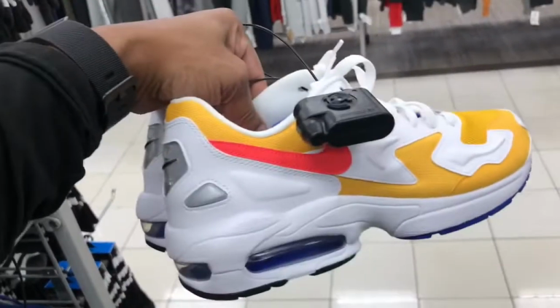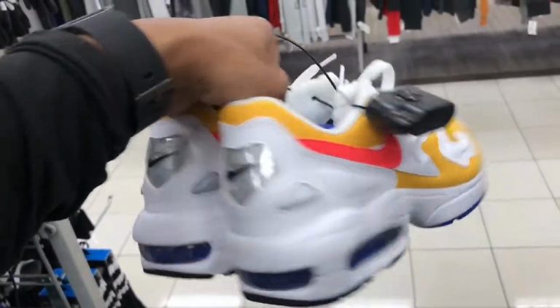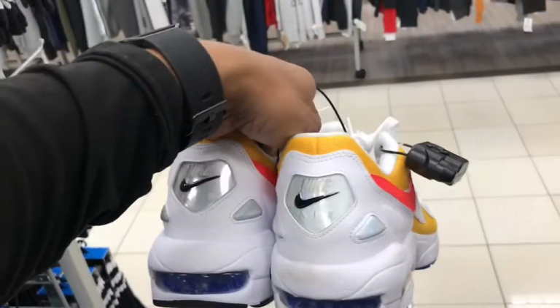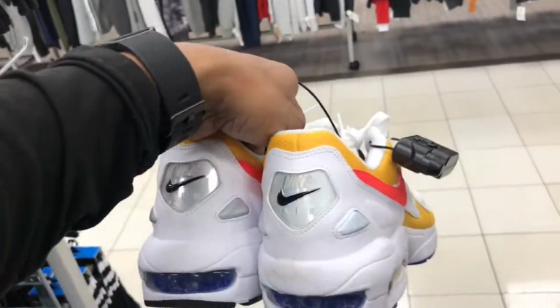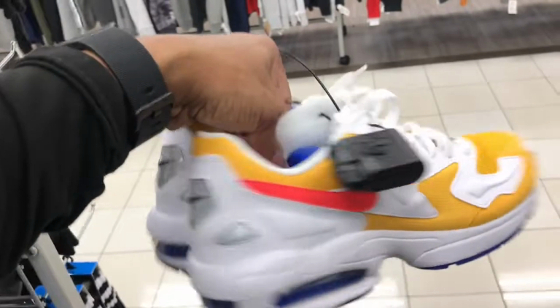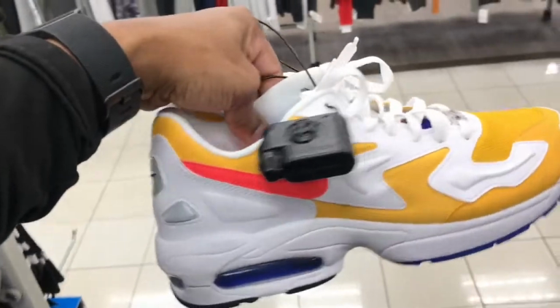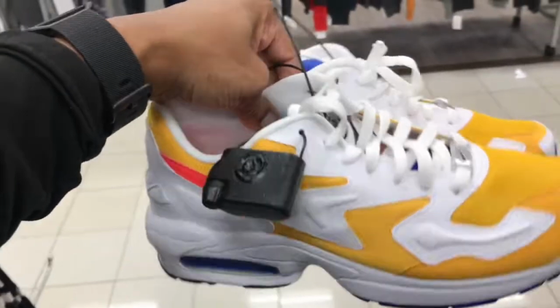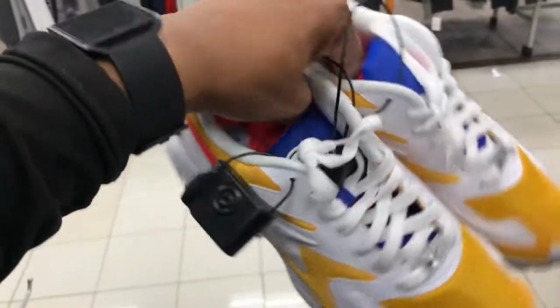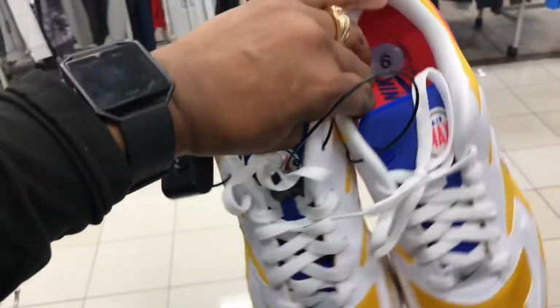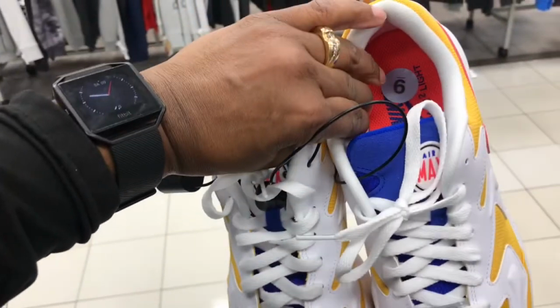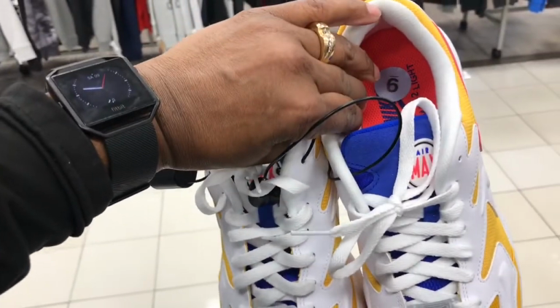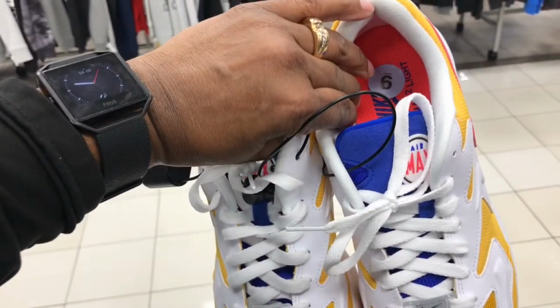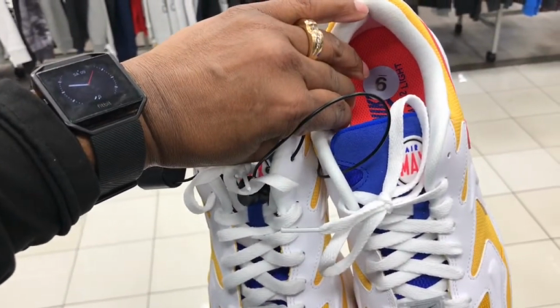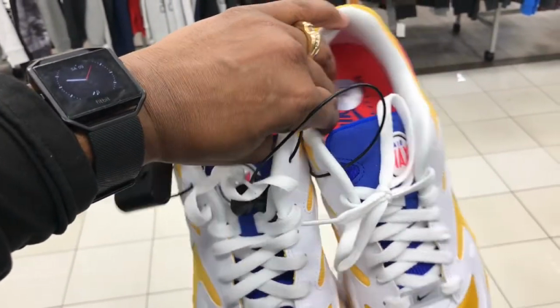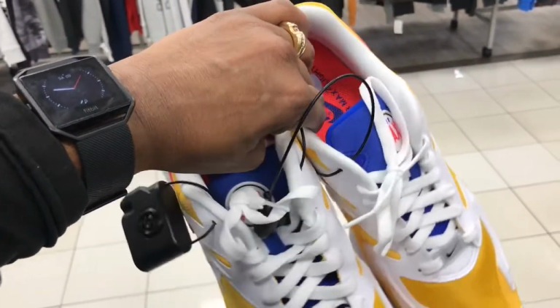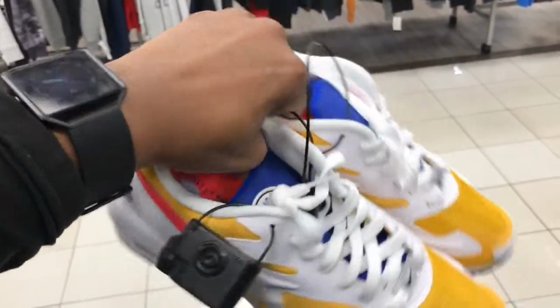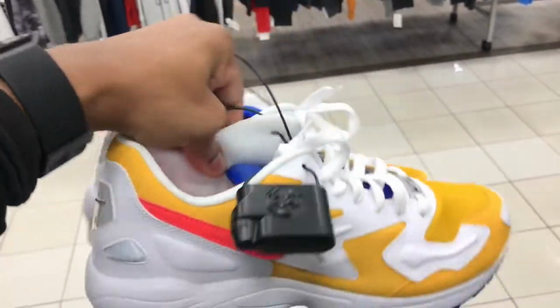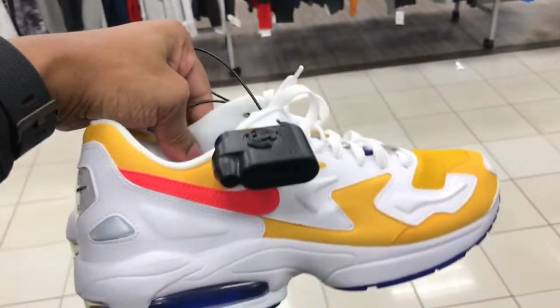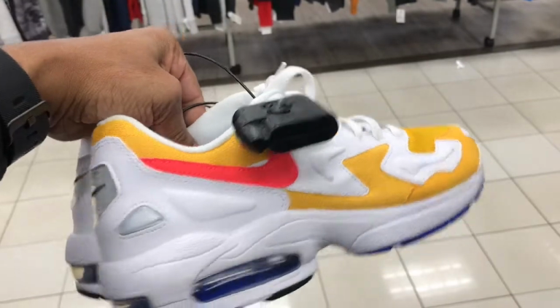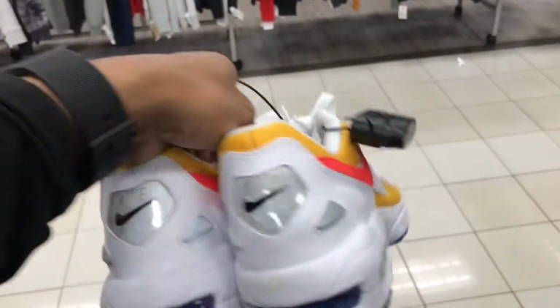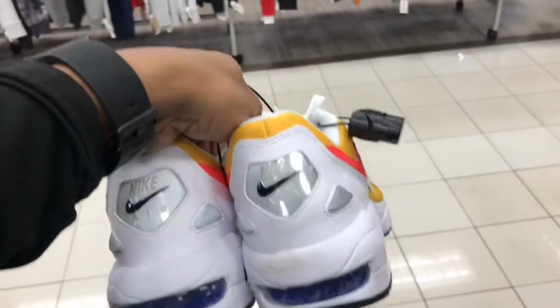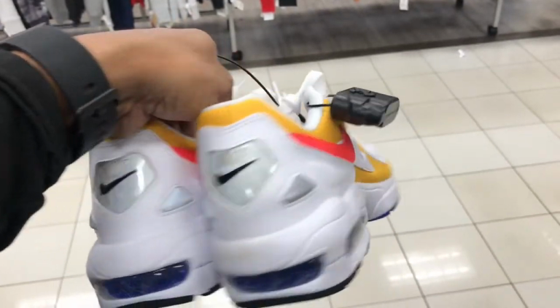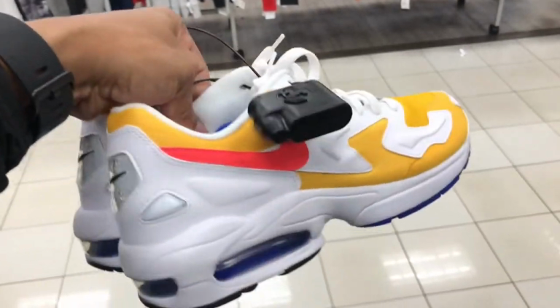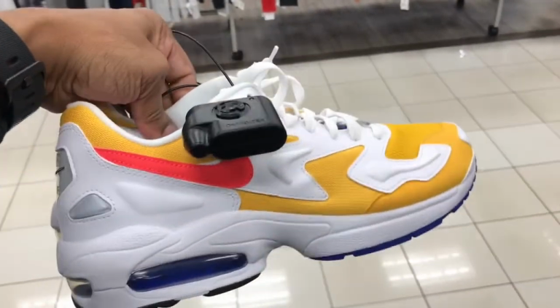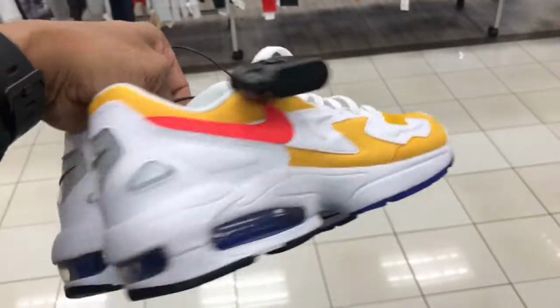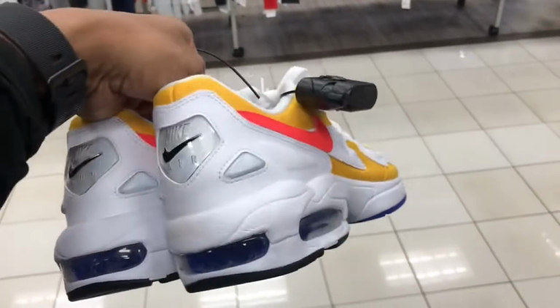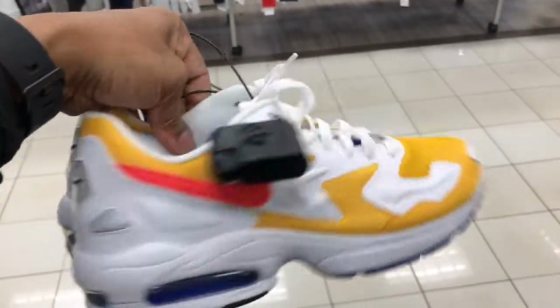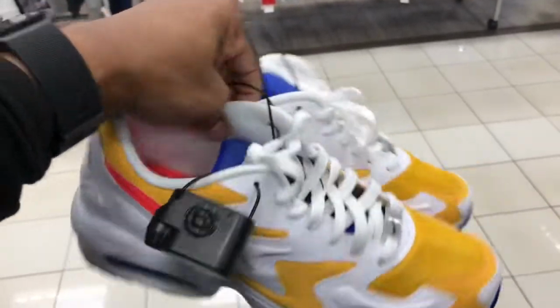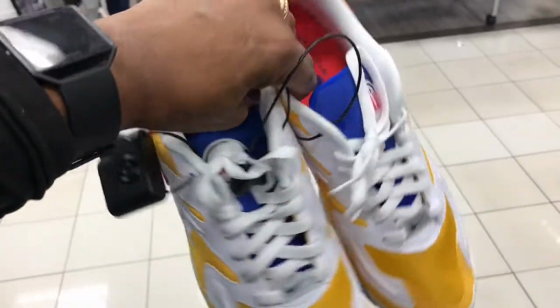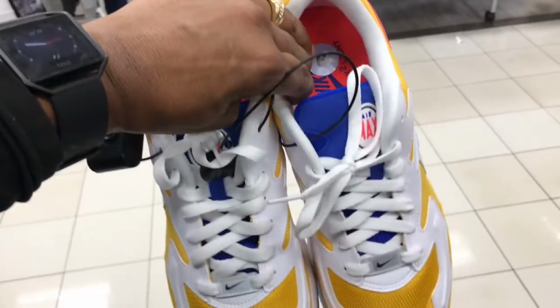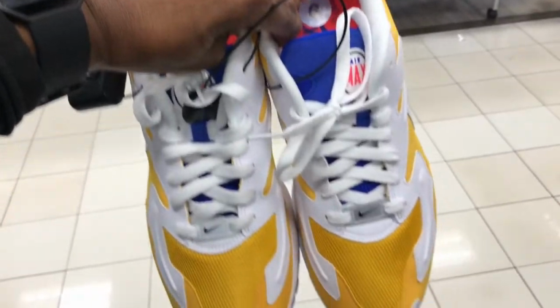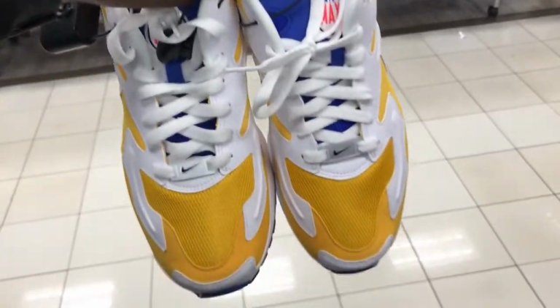Found some of these Air Max up in here — white and yellow colorway. Don't have the price point on camera but probably around $49.99 for these joints, family. Got a little dirt on them, but these are starting to pop up in Burlington.